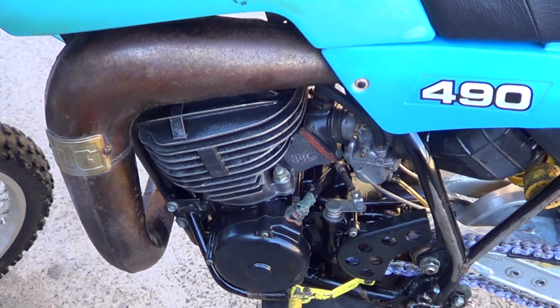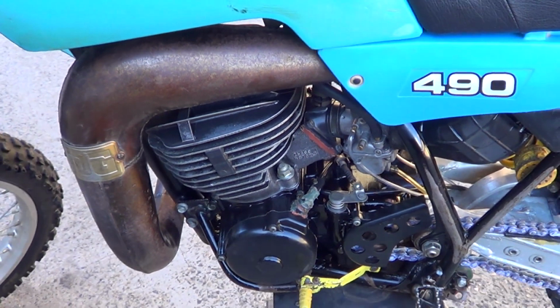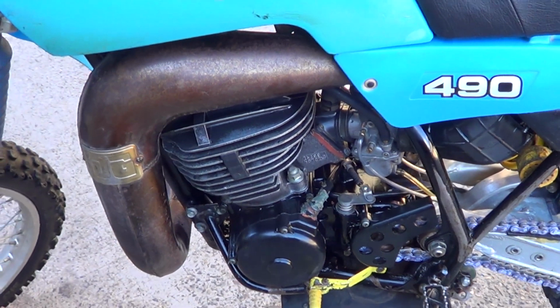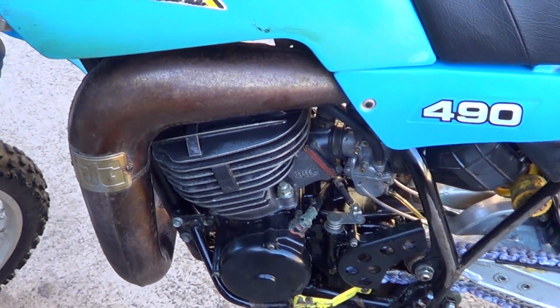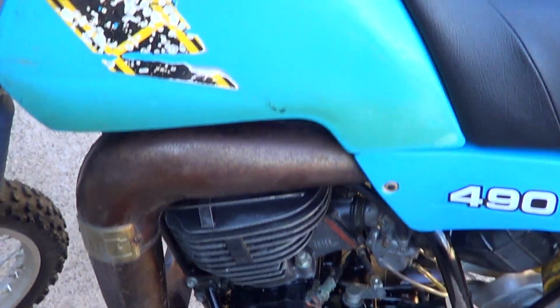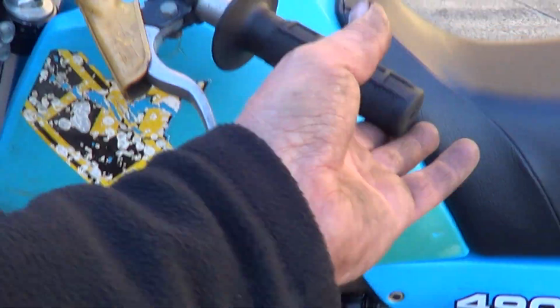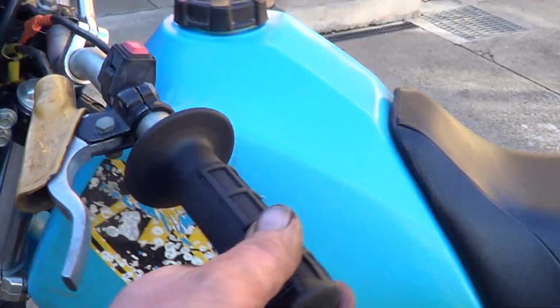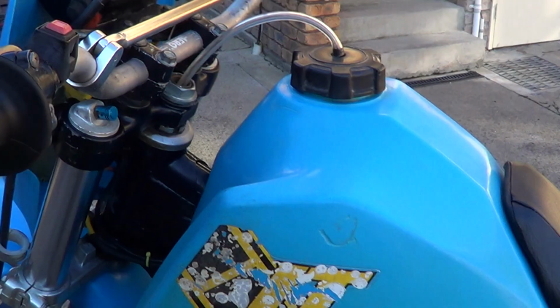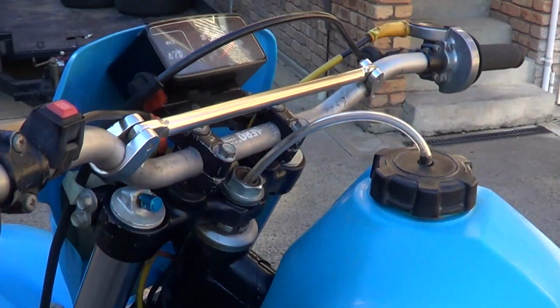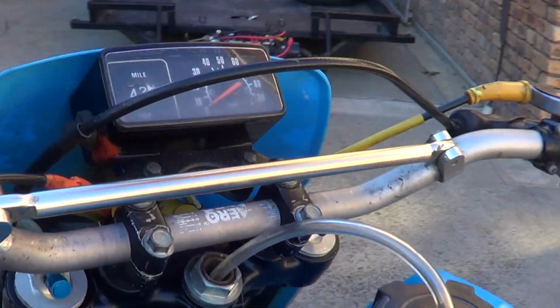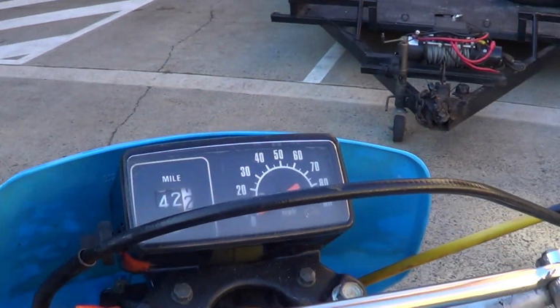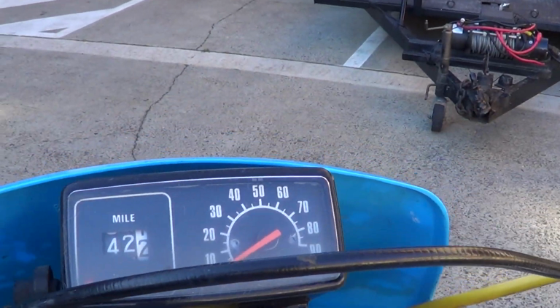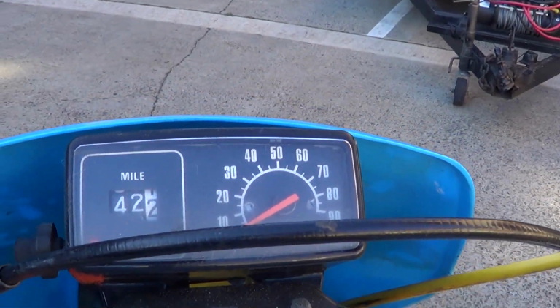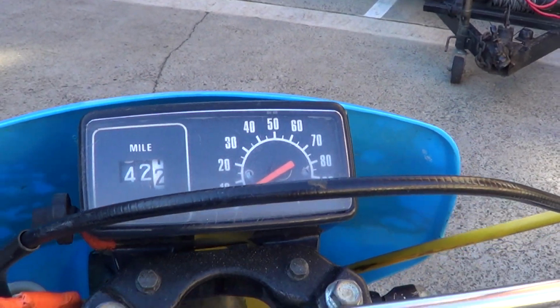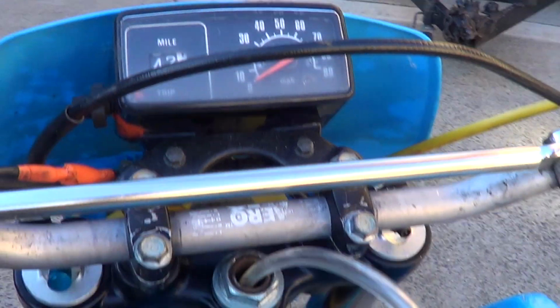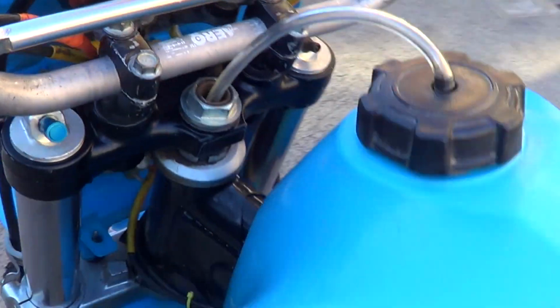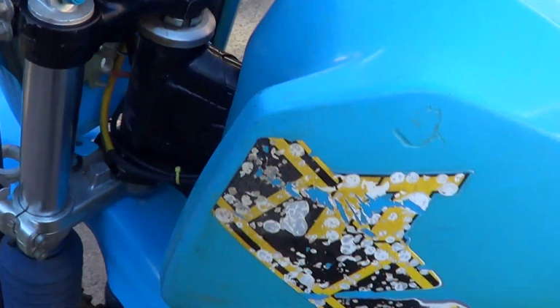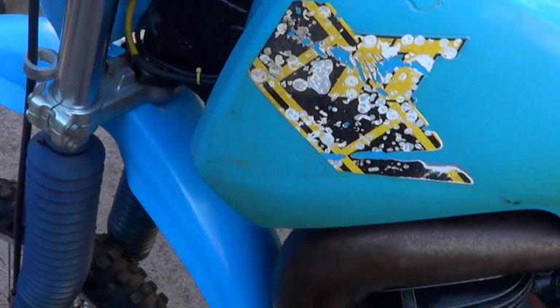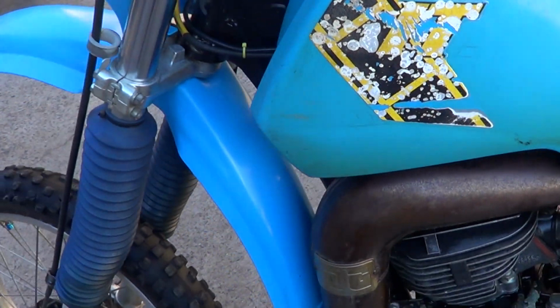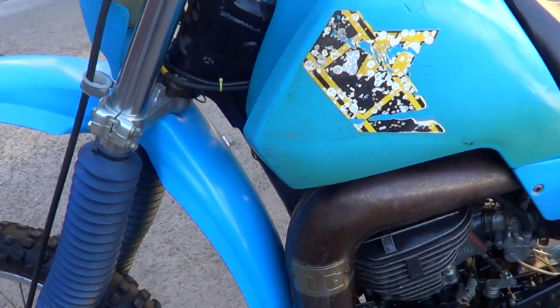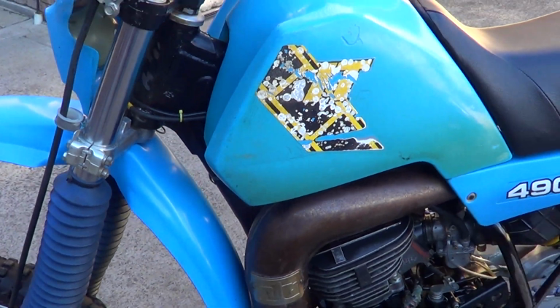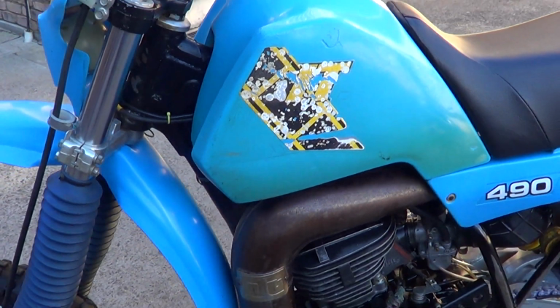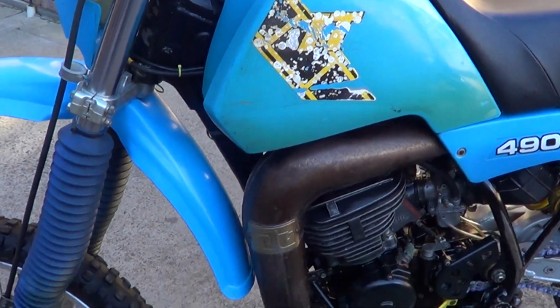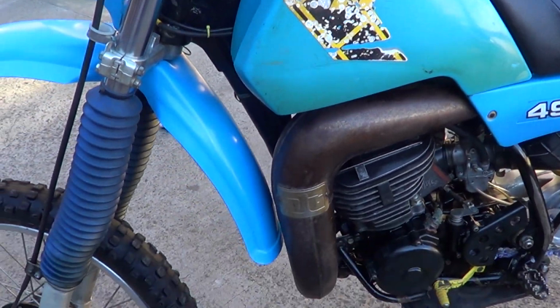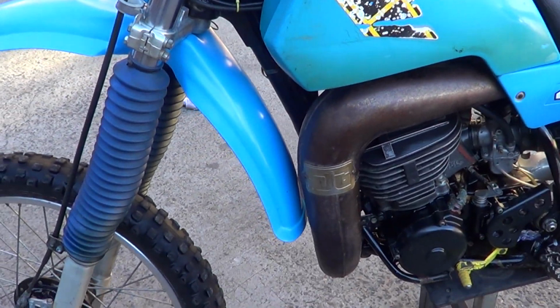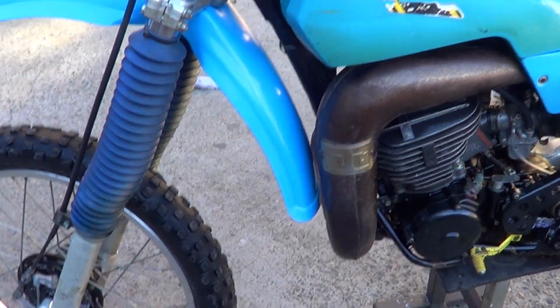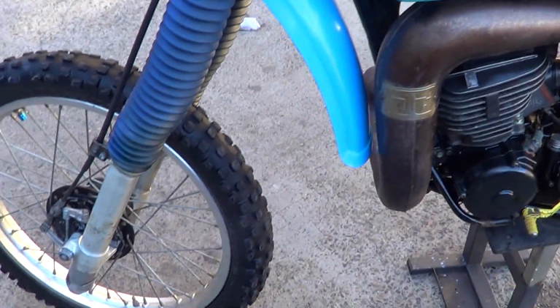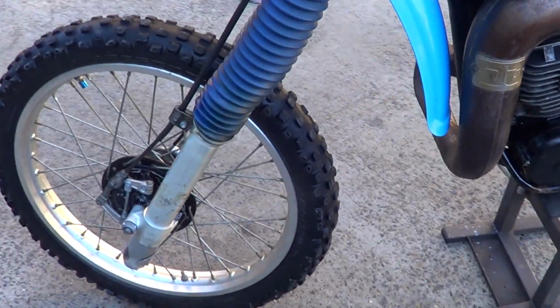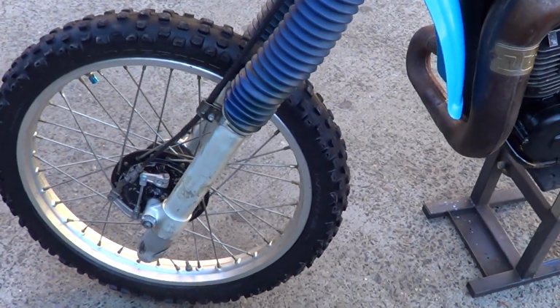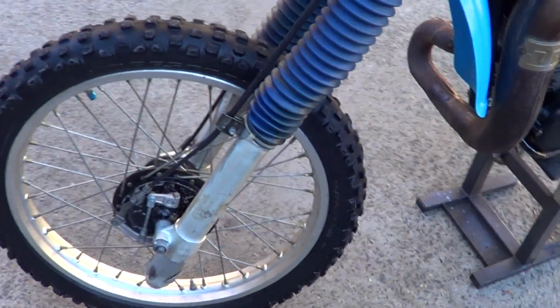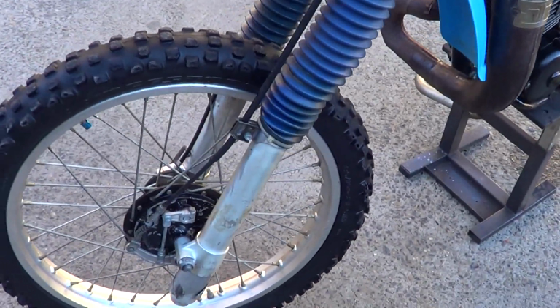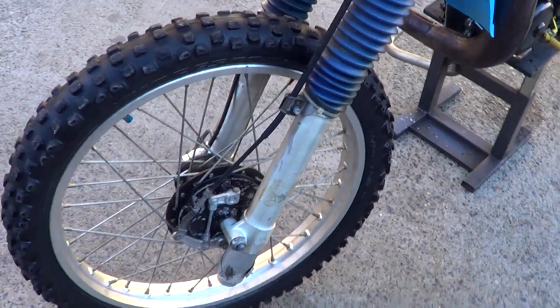It's got a nice DG pipe on it, alloy bars, engine's really good, heaps of compression.